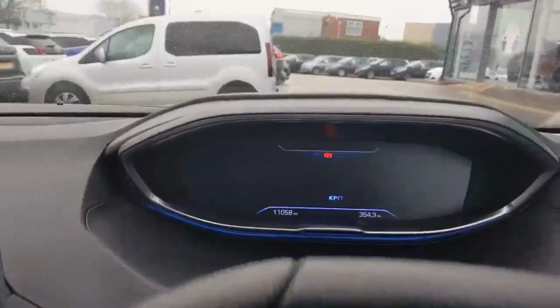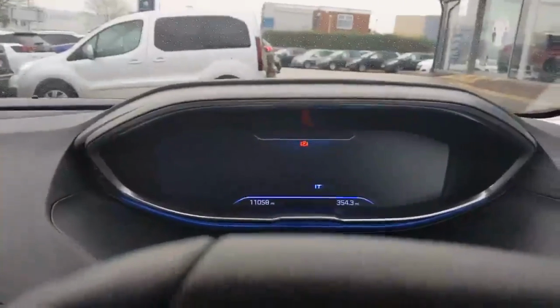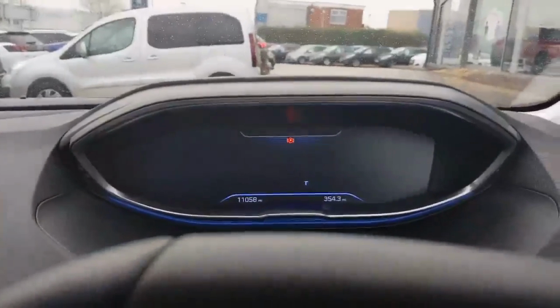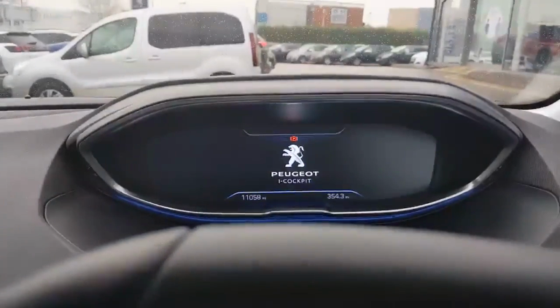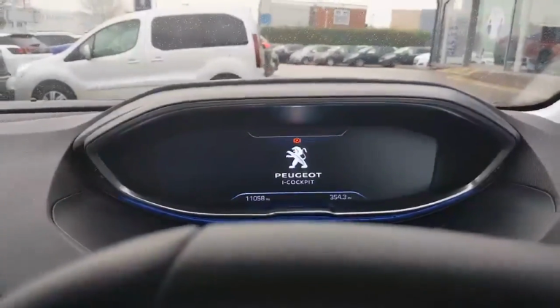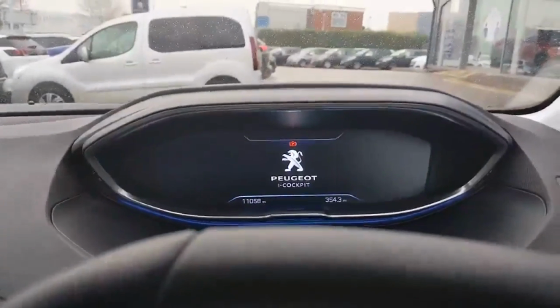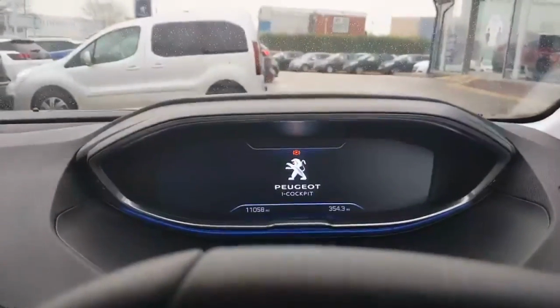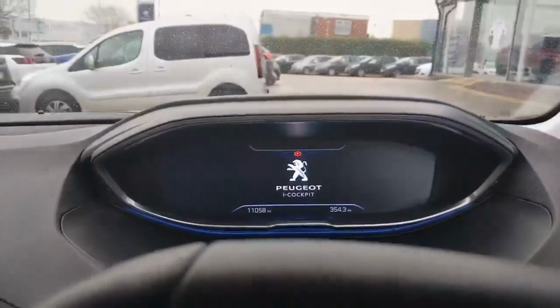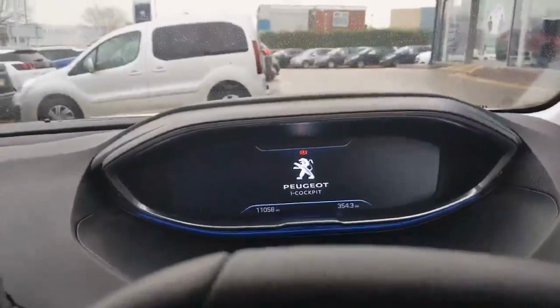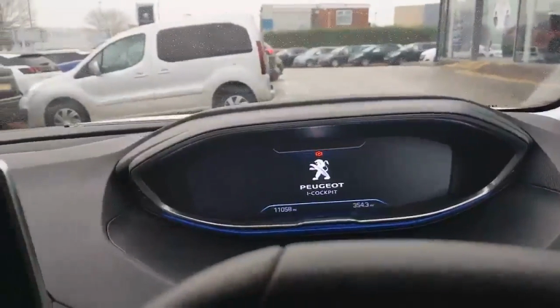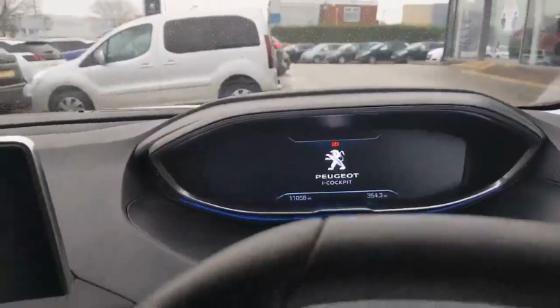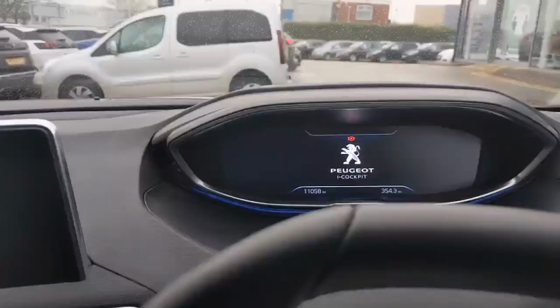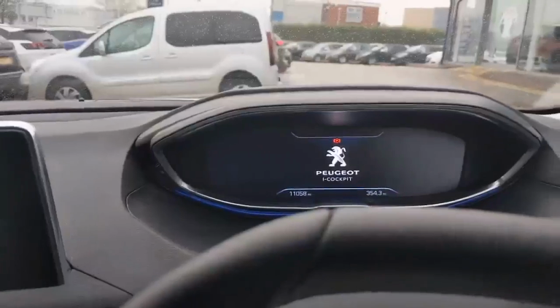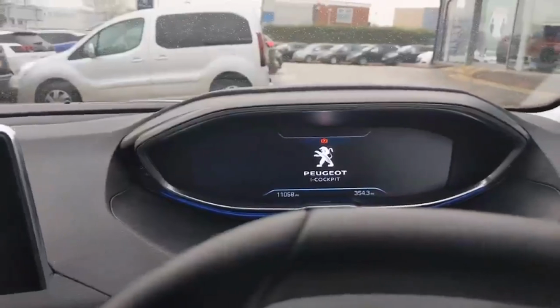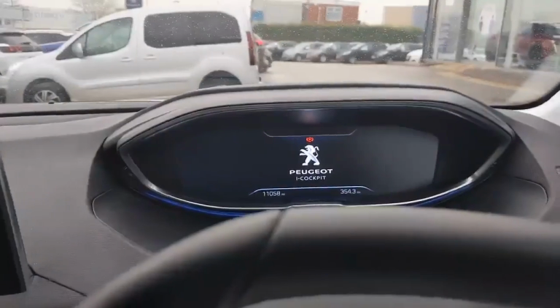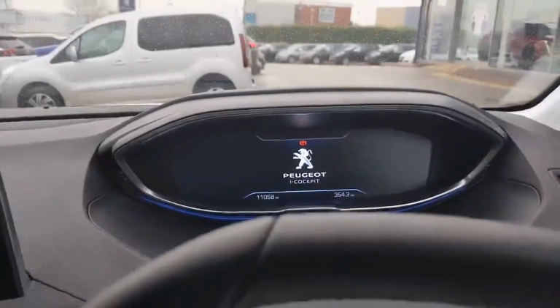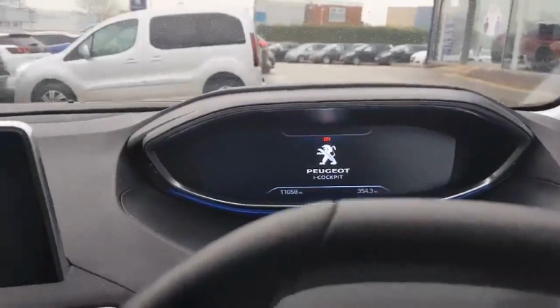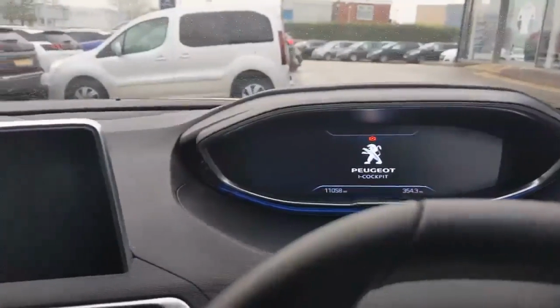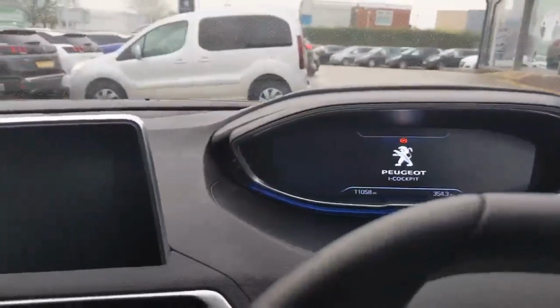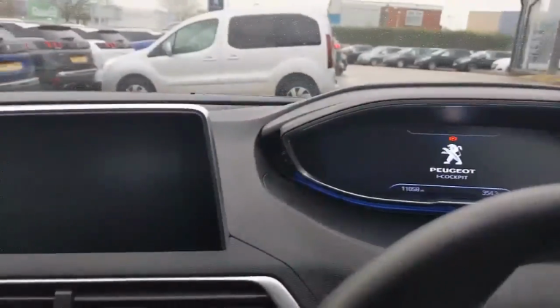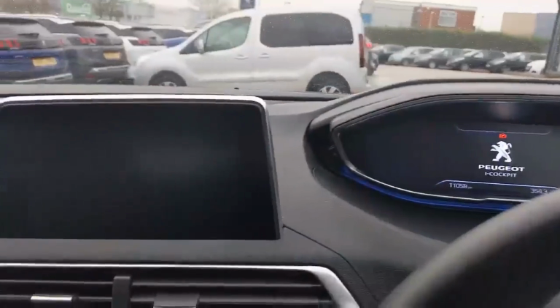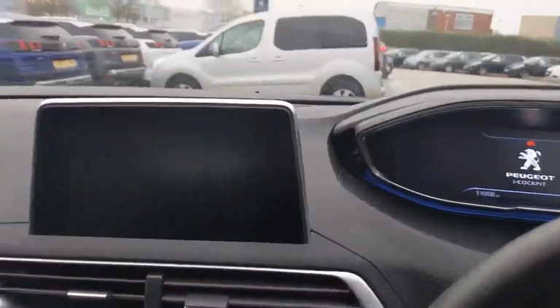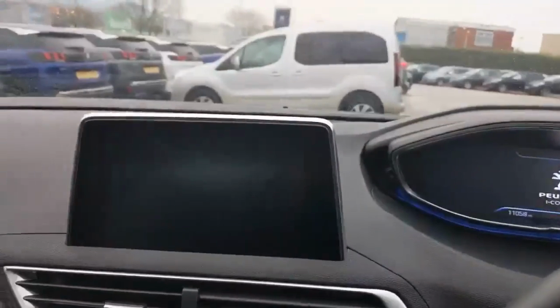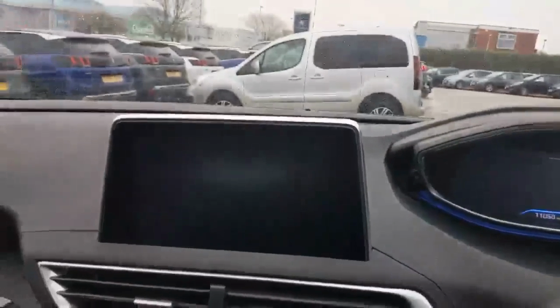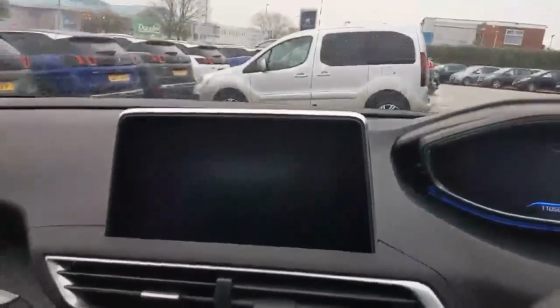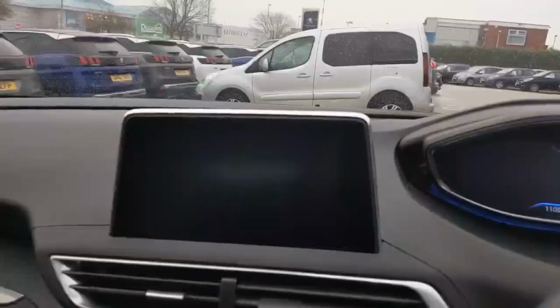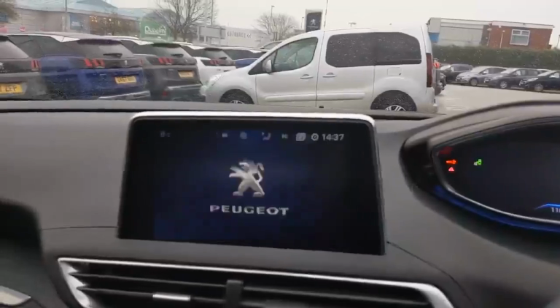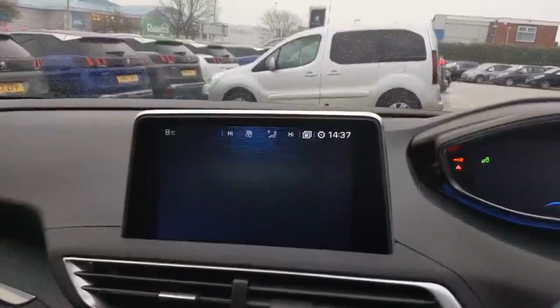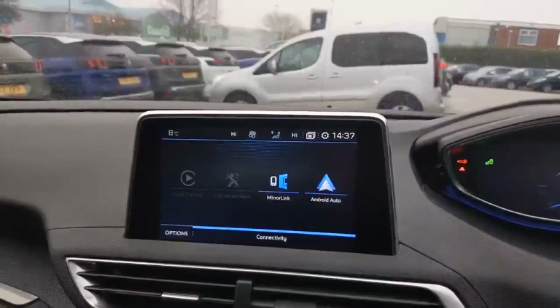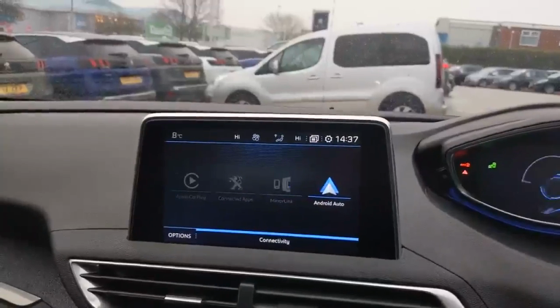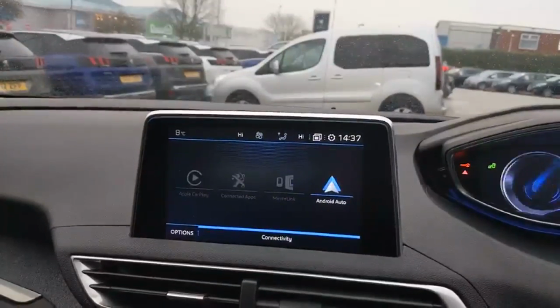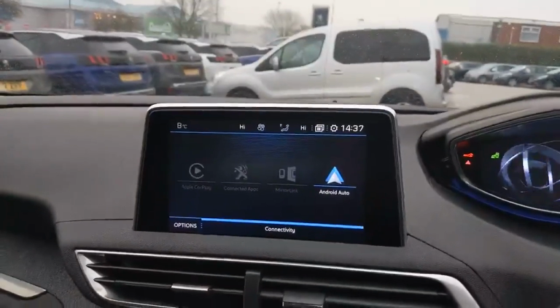This car has now done 11,058 miles, which comes with the minimum of 12 months manufacturer's warranty, 12 months RAC cover, and is available for click and collect.